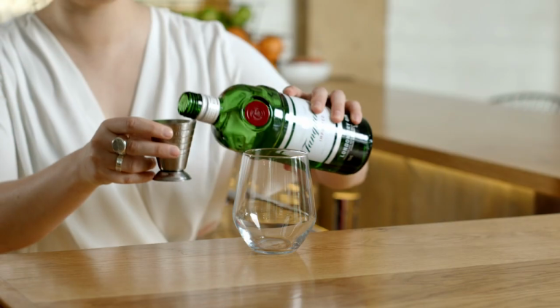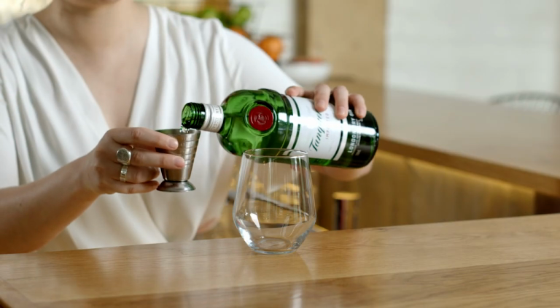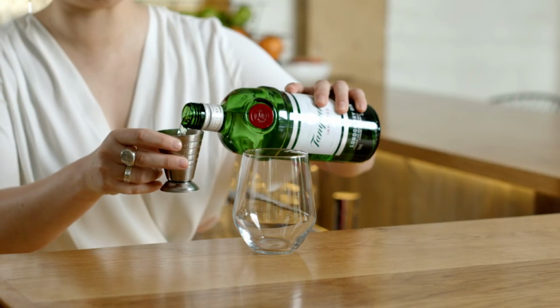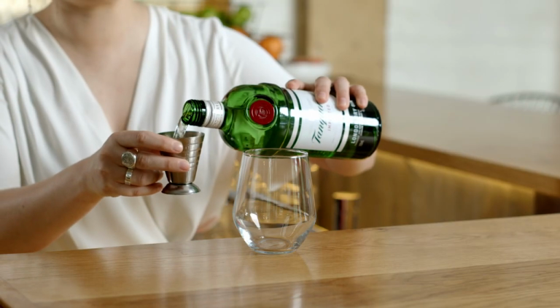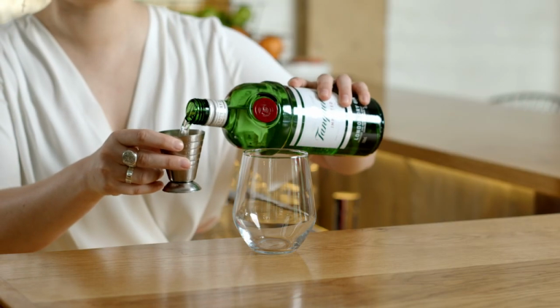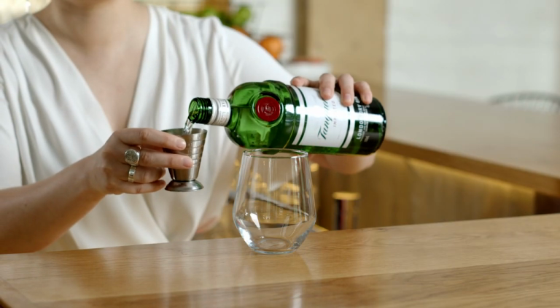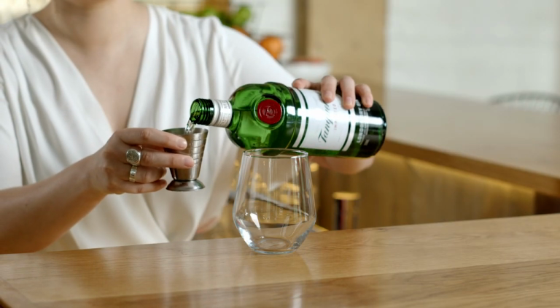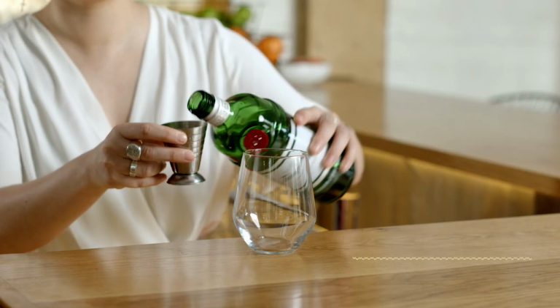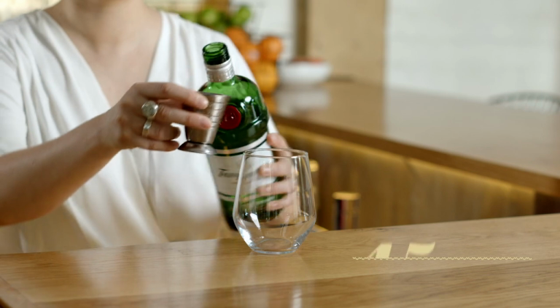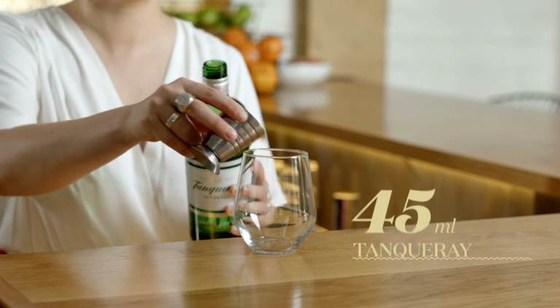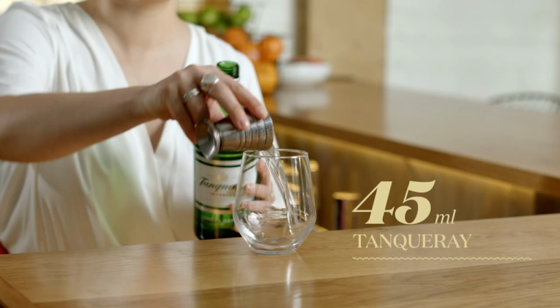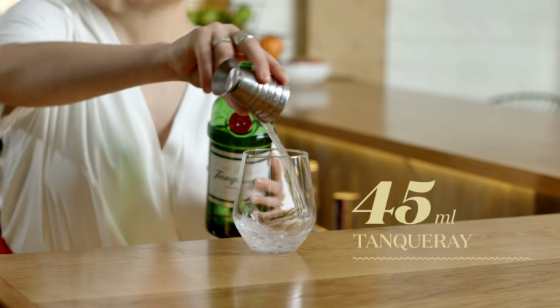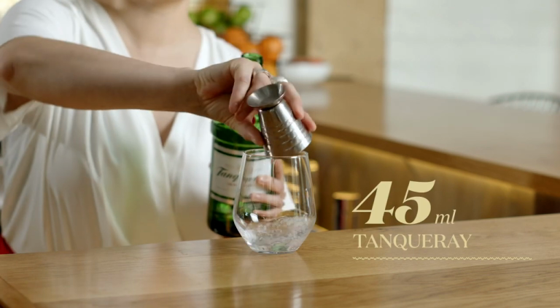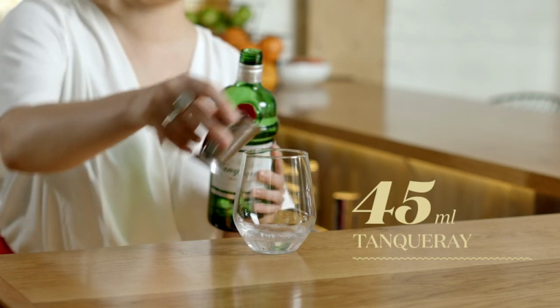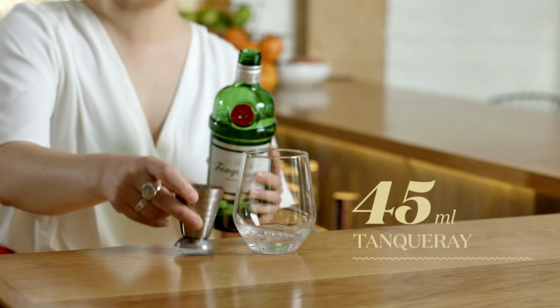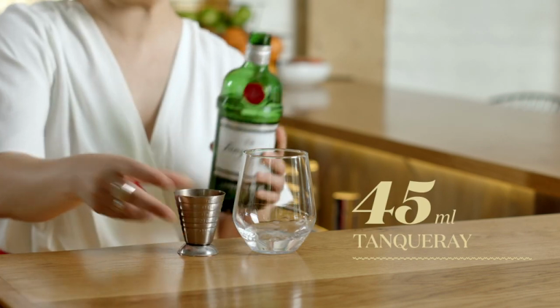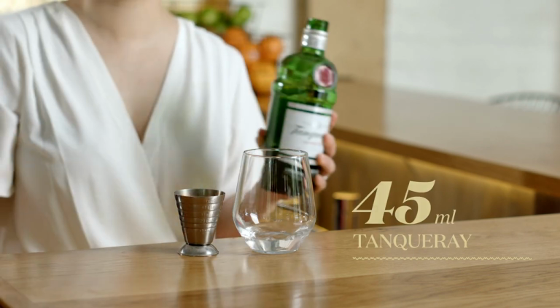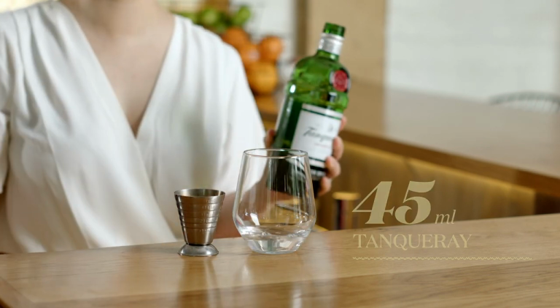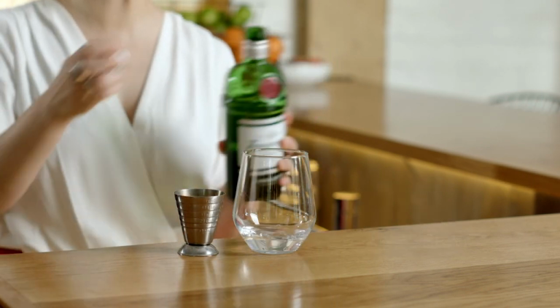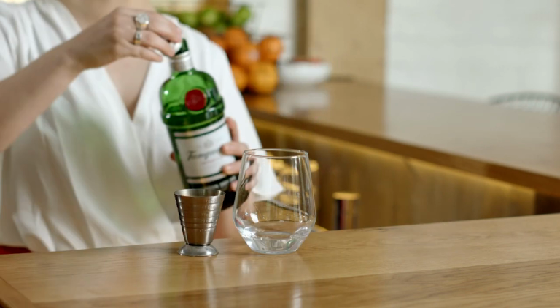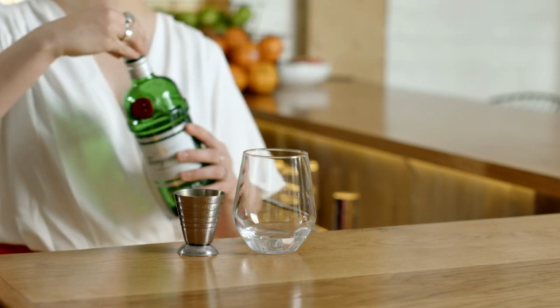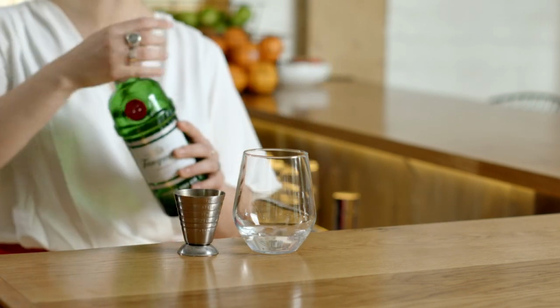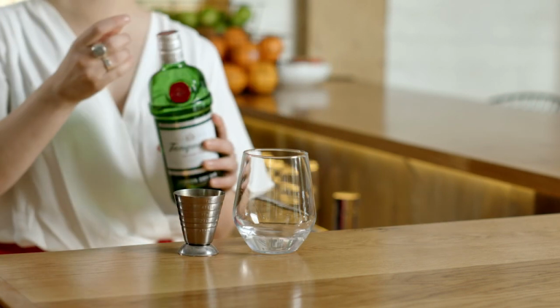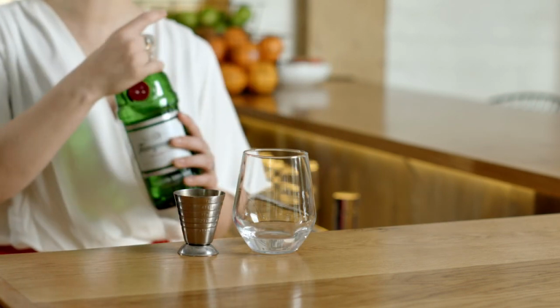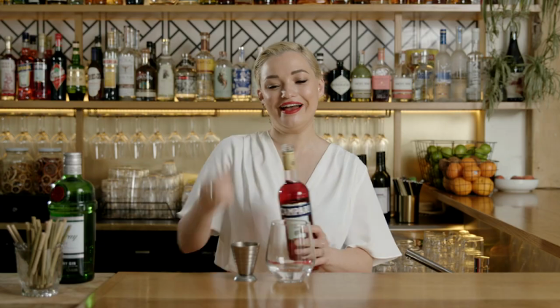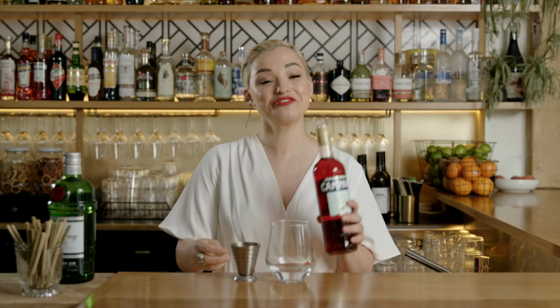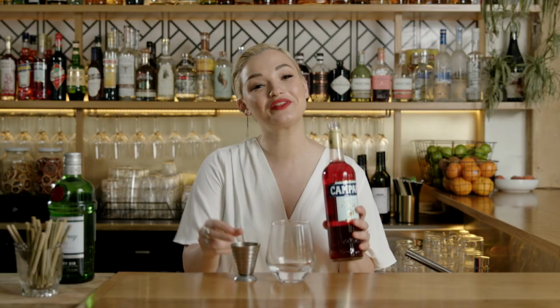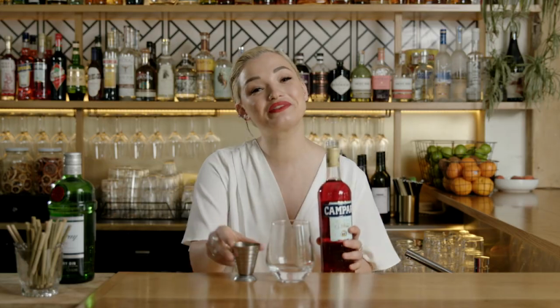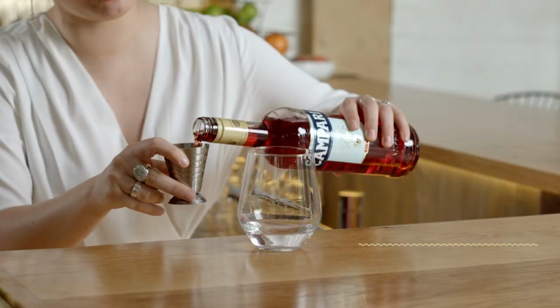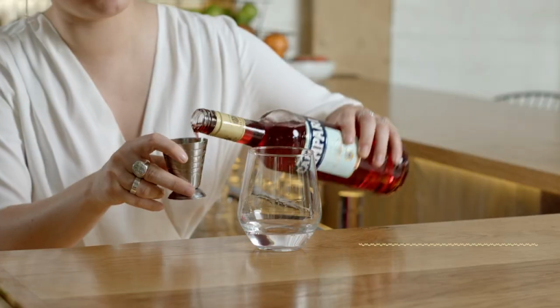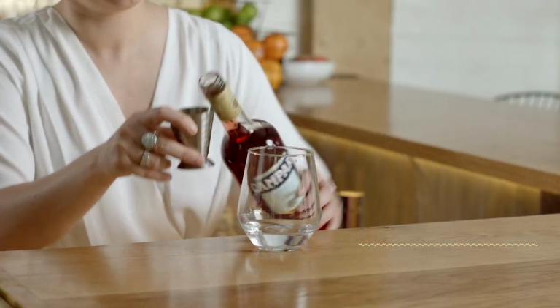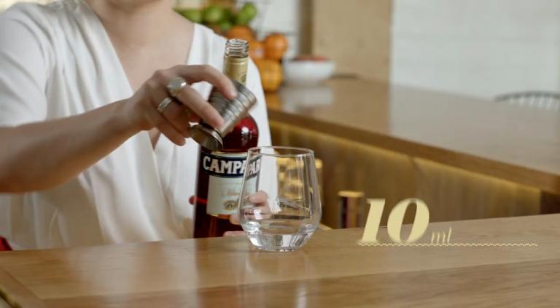I'm gonna start with Tanqueray Gin here. Pour a nice healthy 45 mils of that into my glass. I'm gonna follow that with 10 mils of Campari.